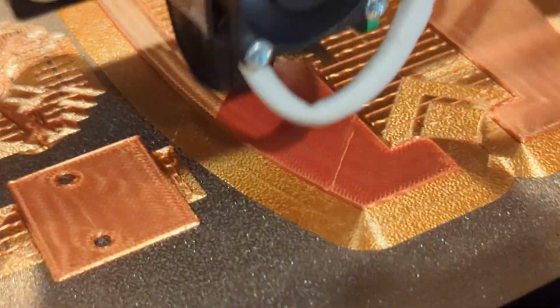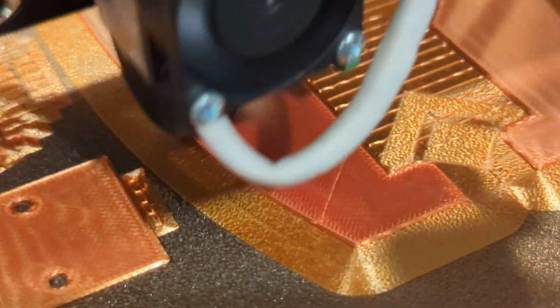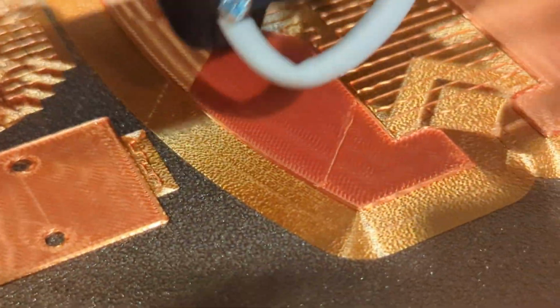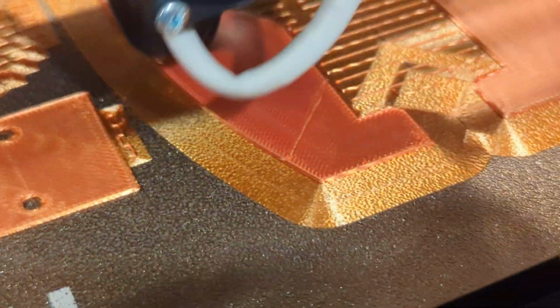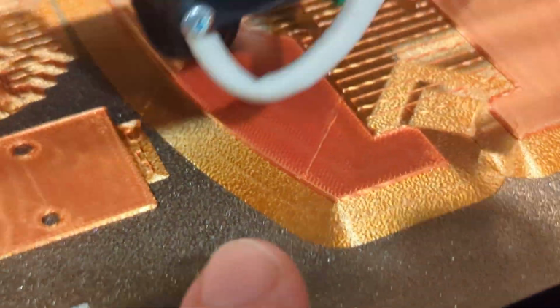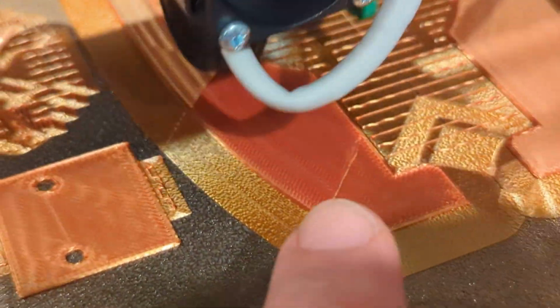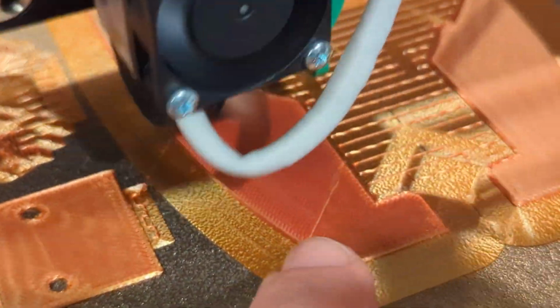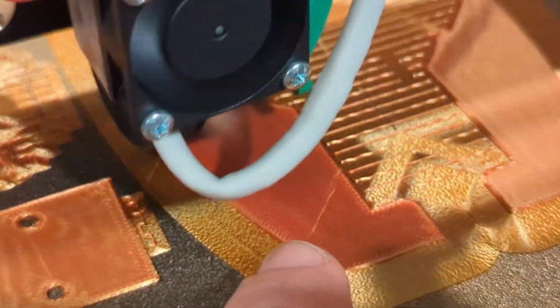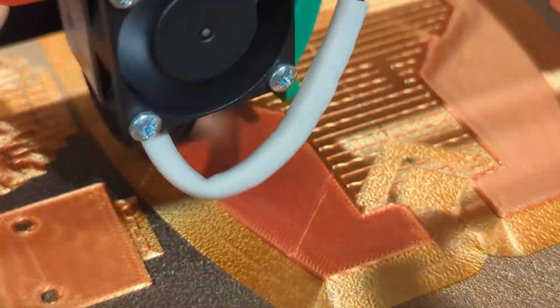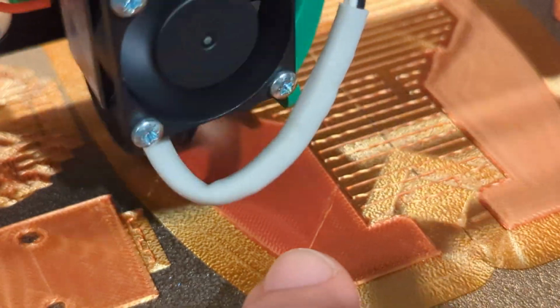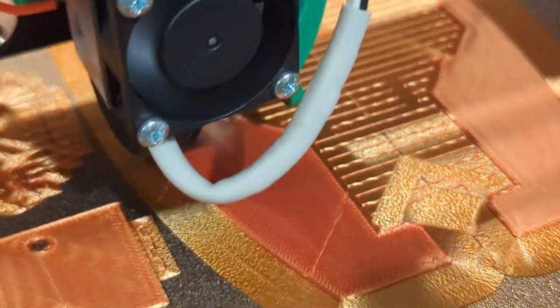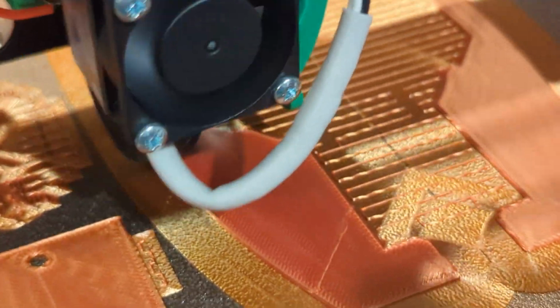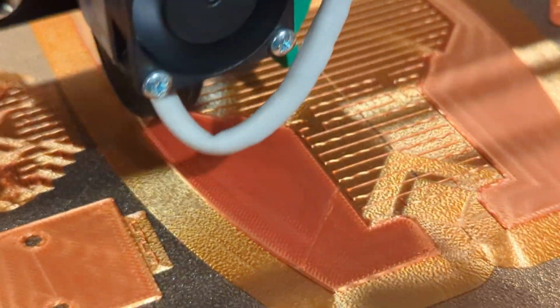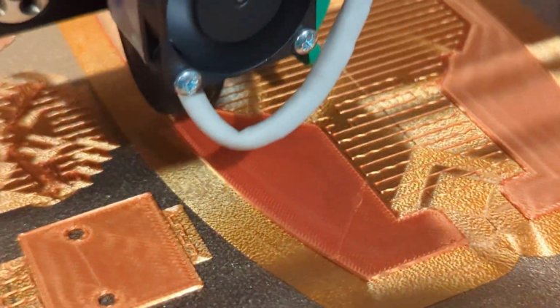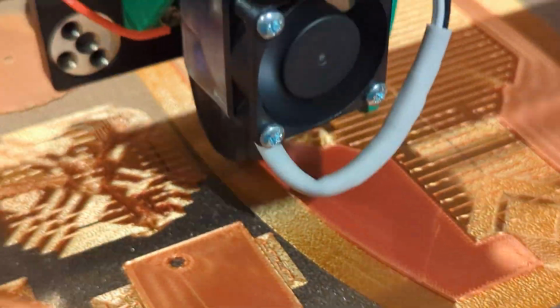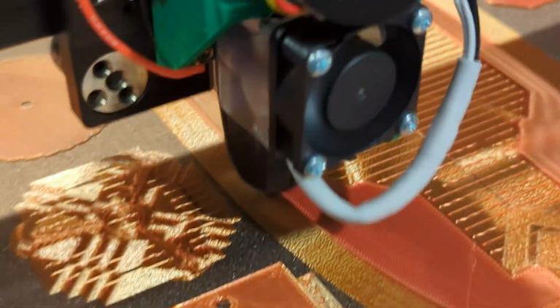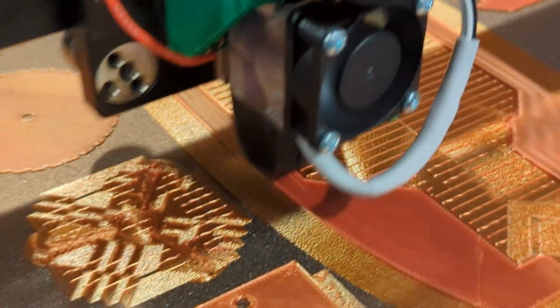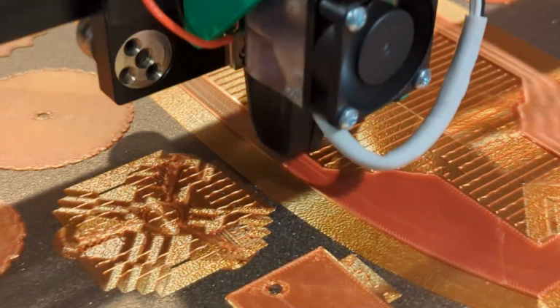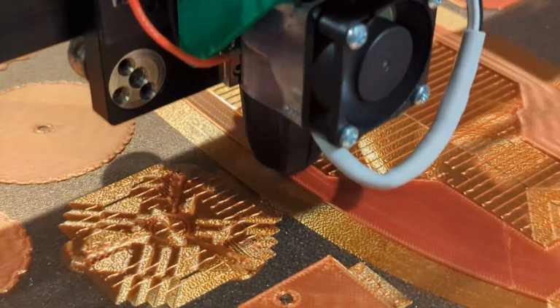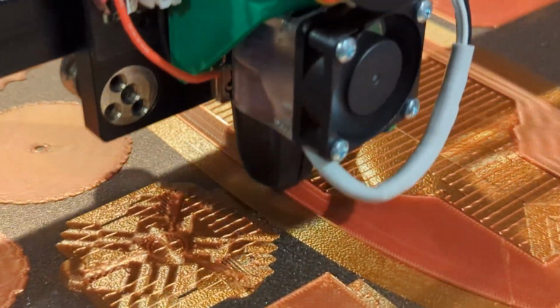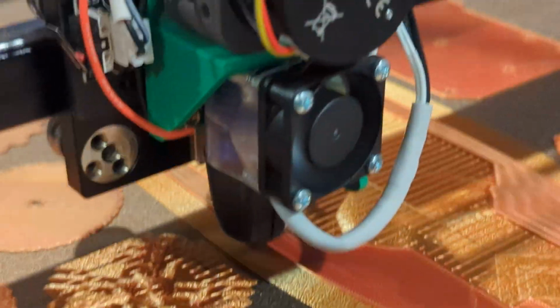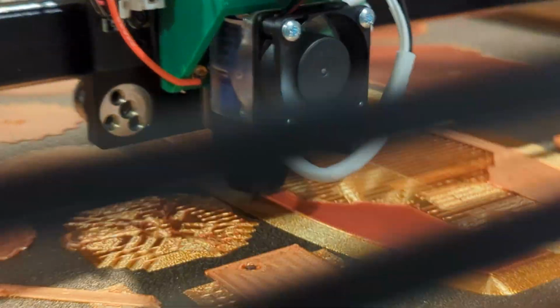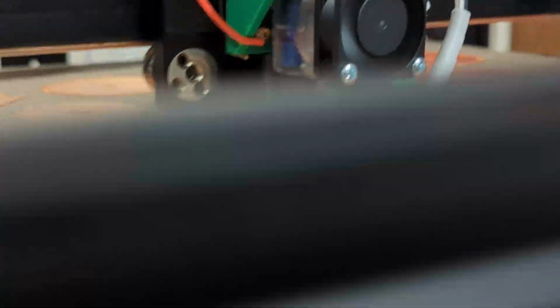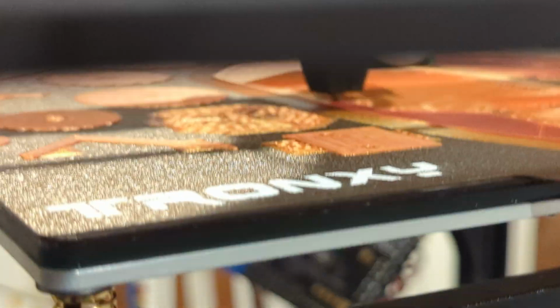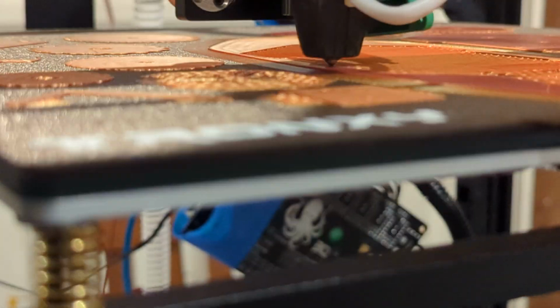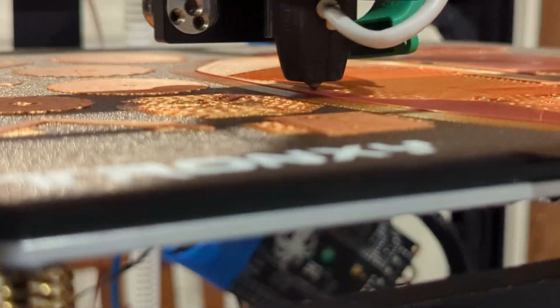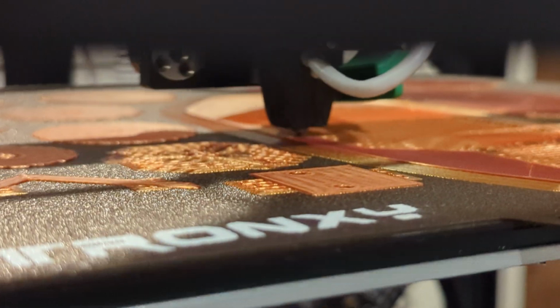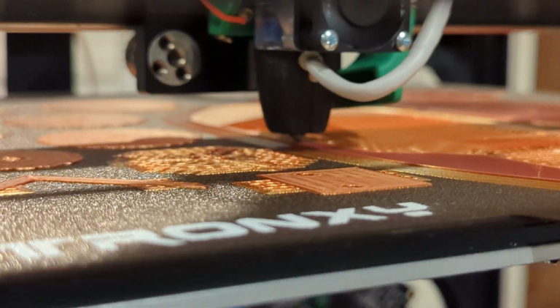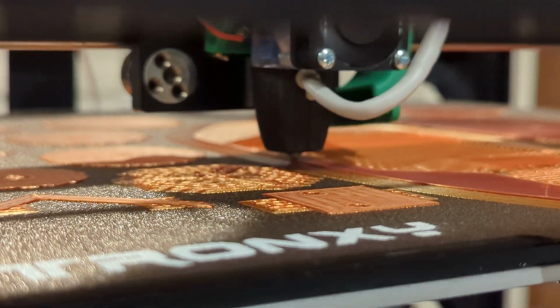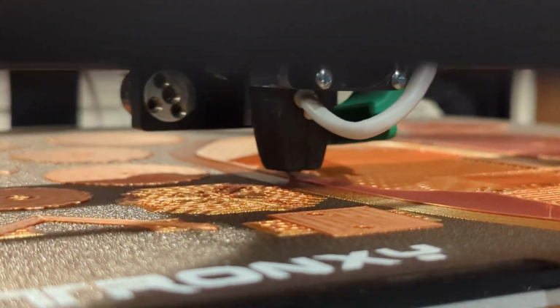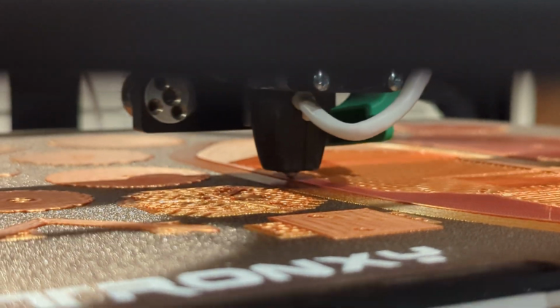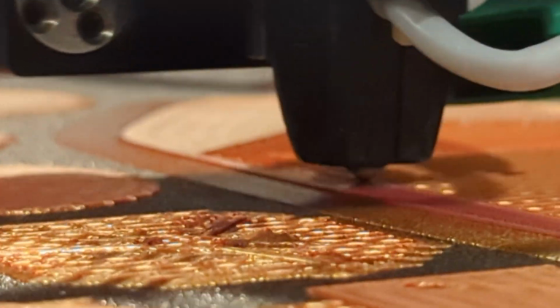You can see right there where the defect is from where I lifted it up for a second. But otherwise it's not going up like that — the force of 200 grams on that tiny little nozzle is a lot of force.